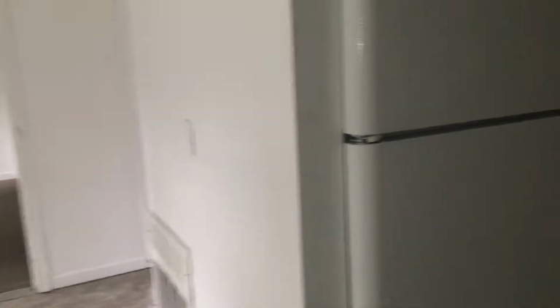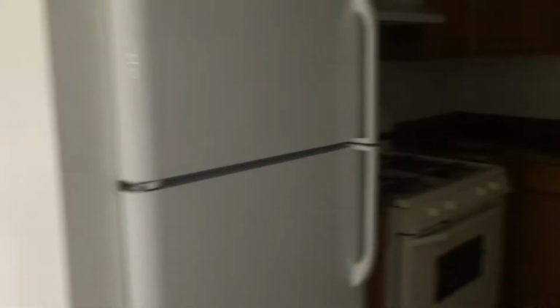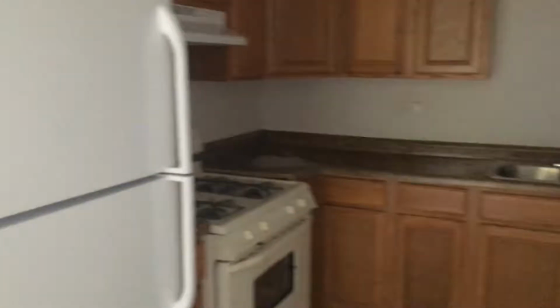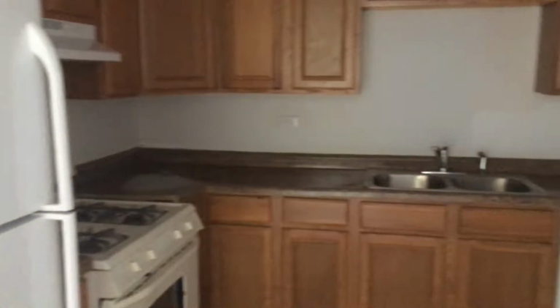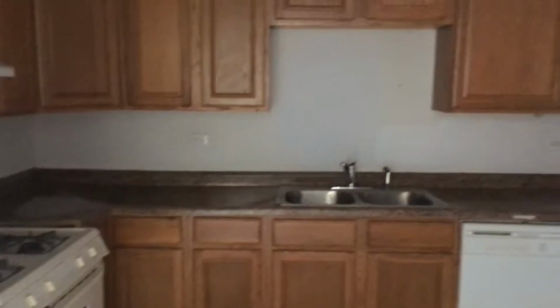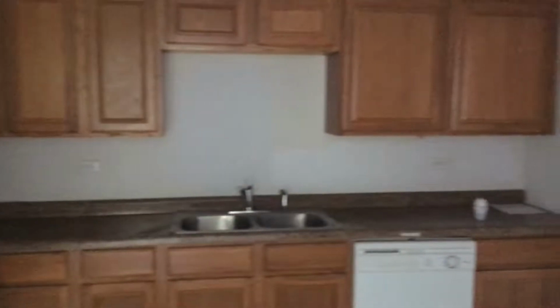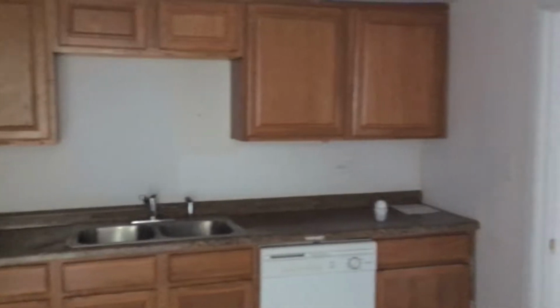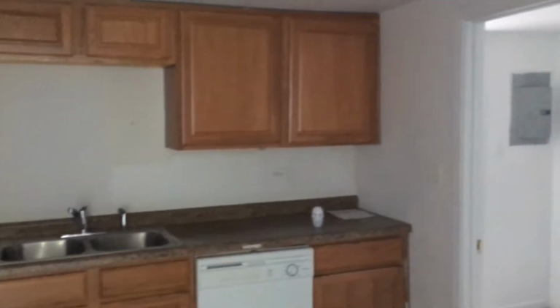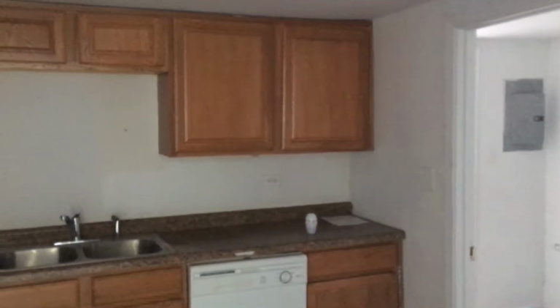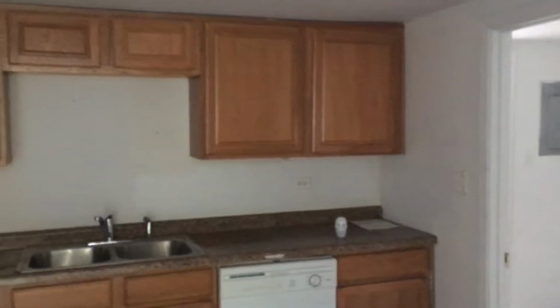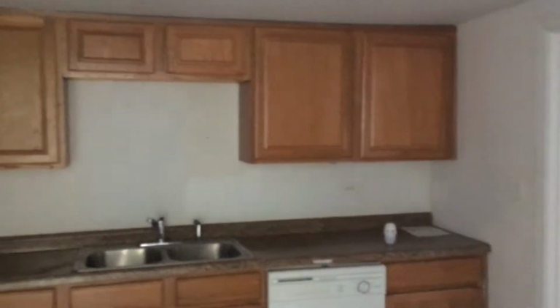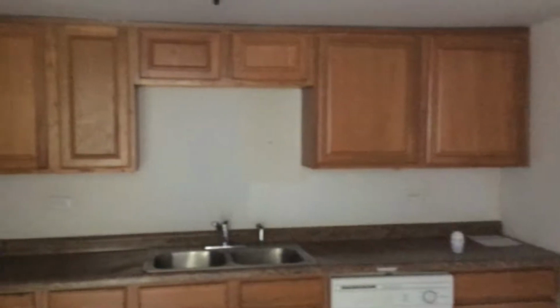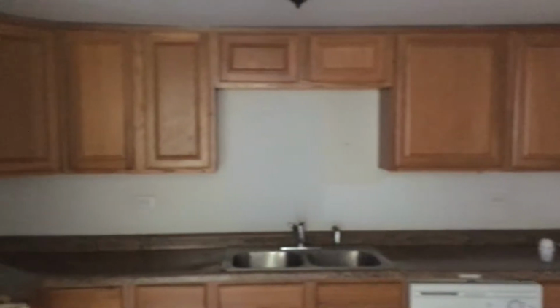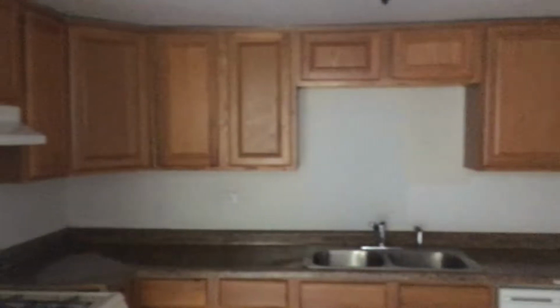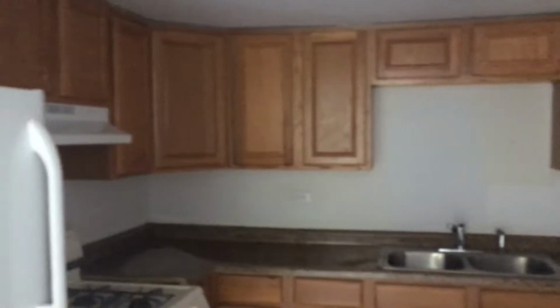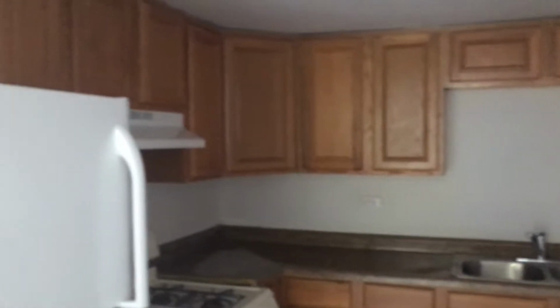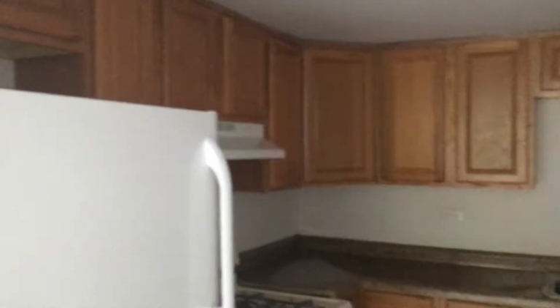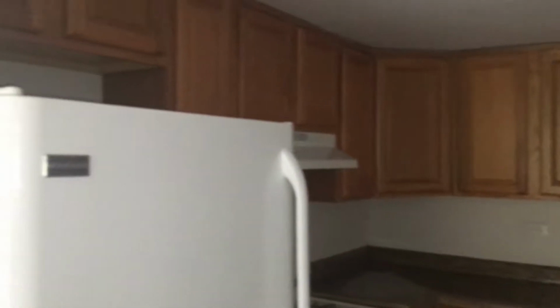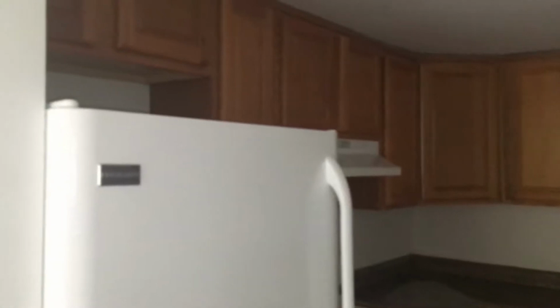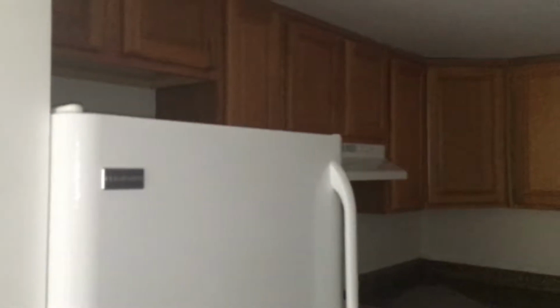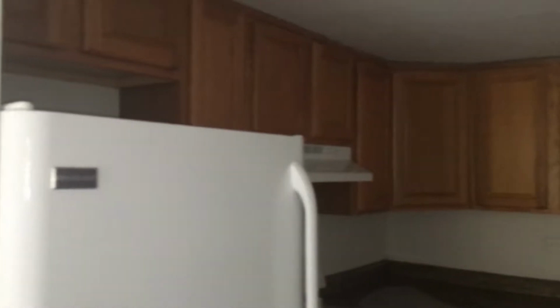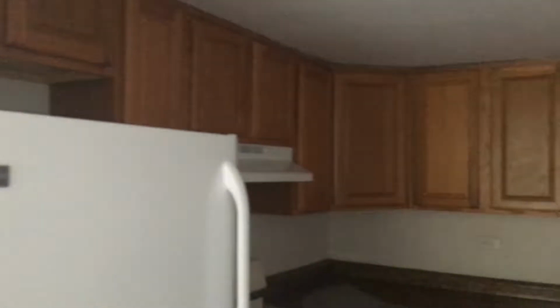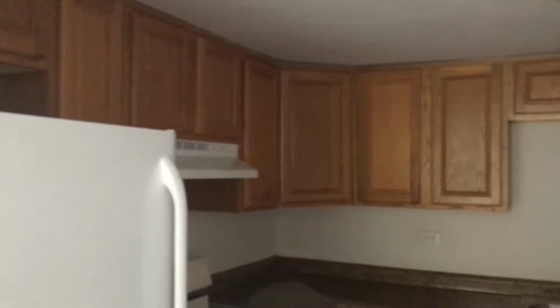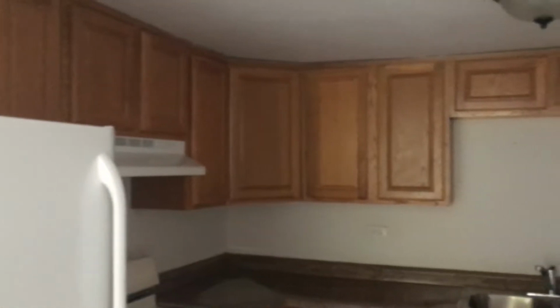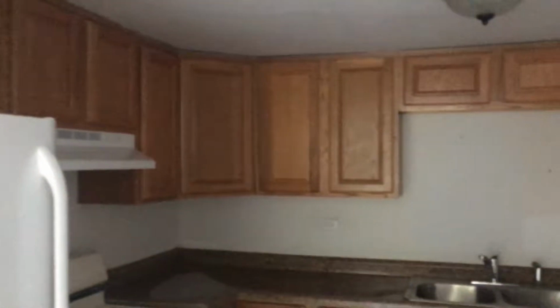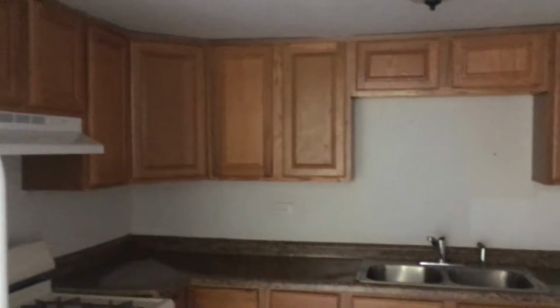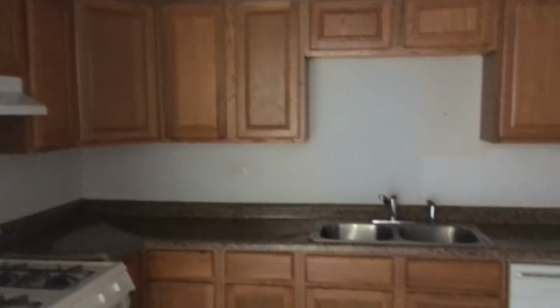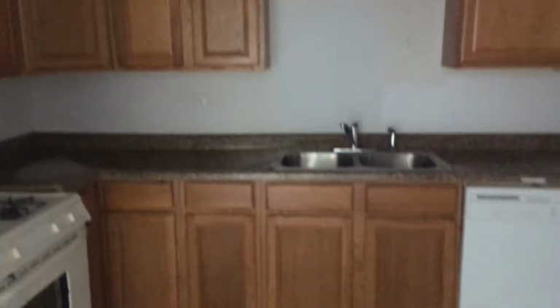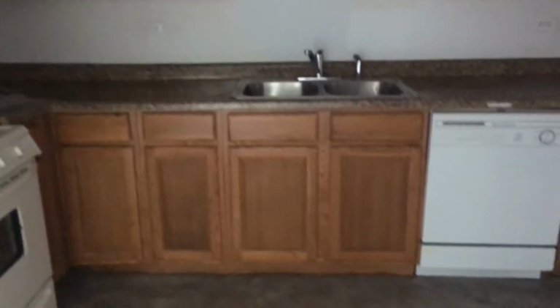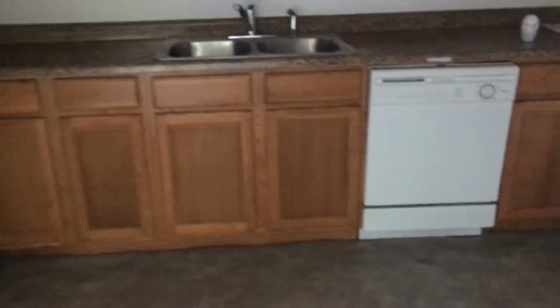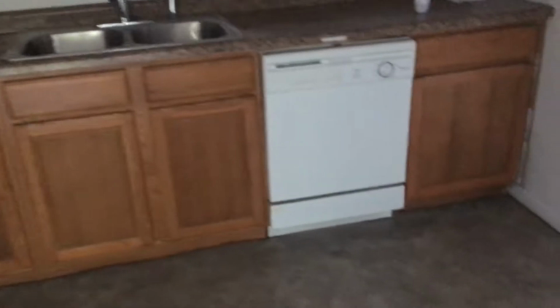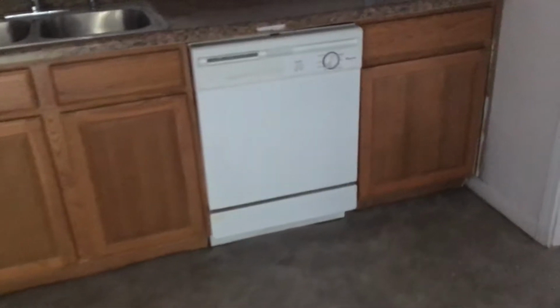Here we have the kitchen. You can see plenty of cabinets for good storage and good counter space. The cabinets are solid wood so they could be refinished, repainted, or refaced.